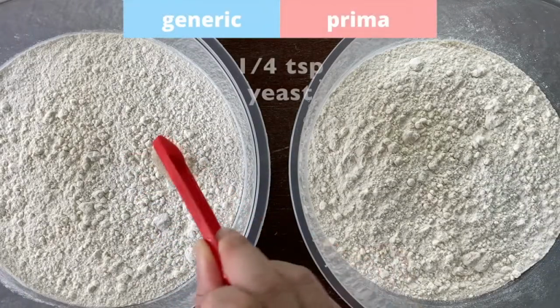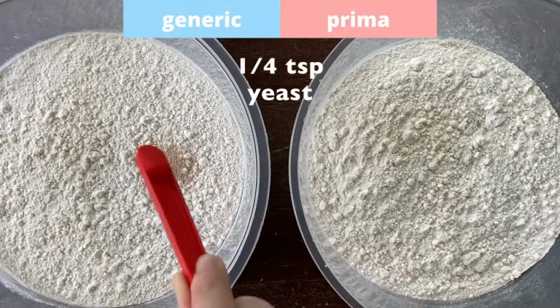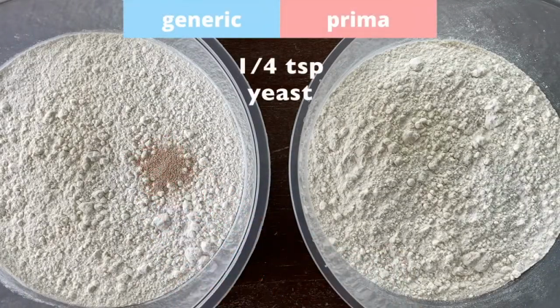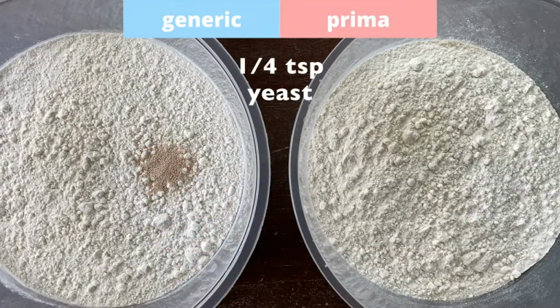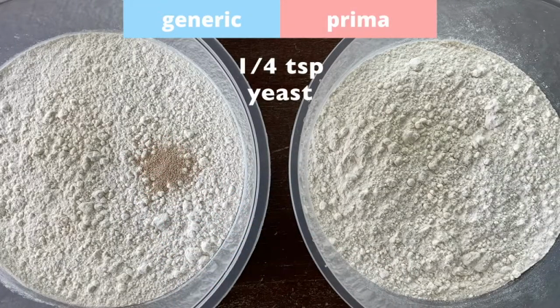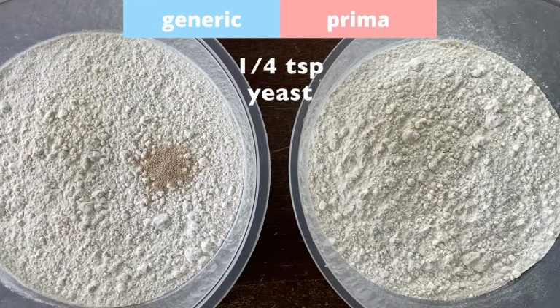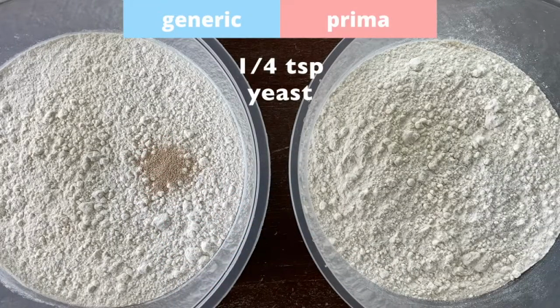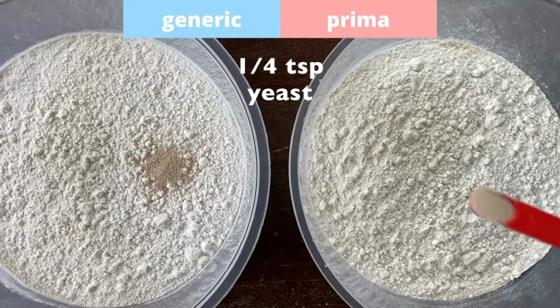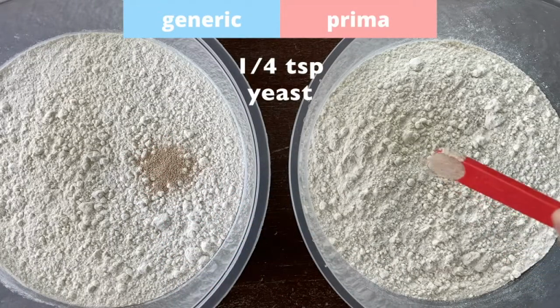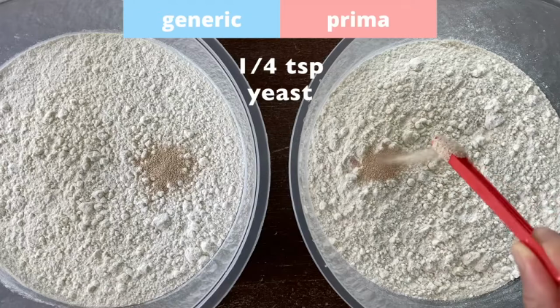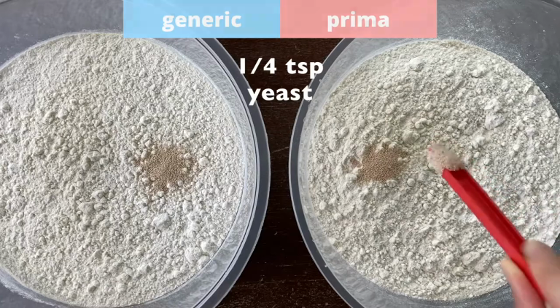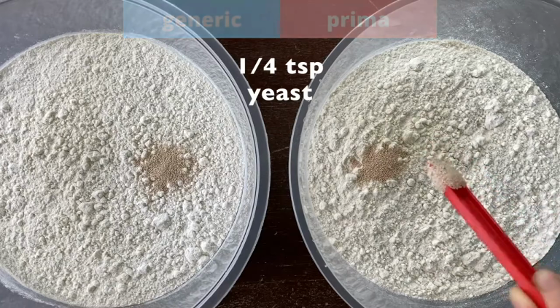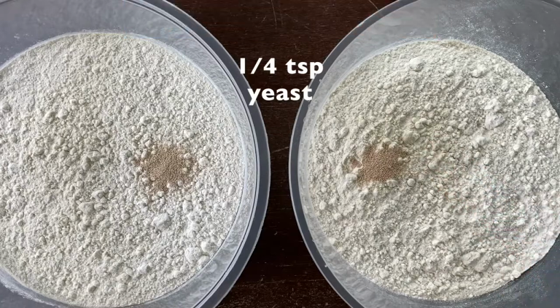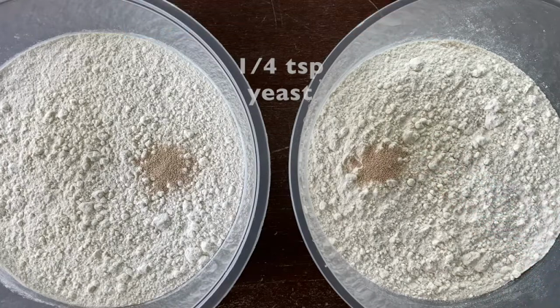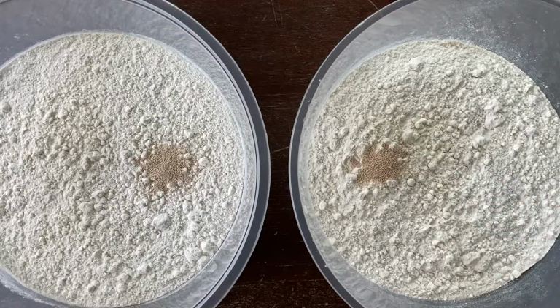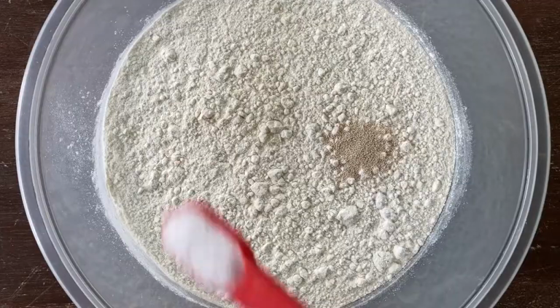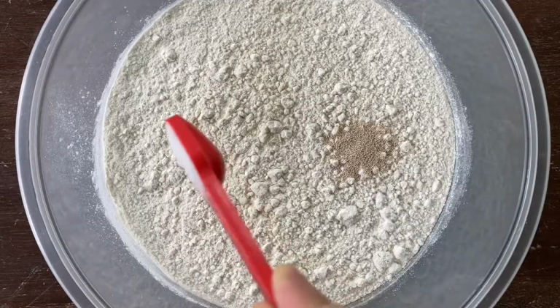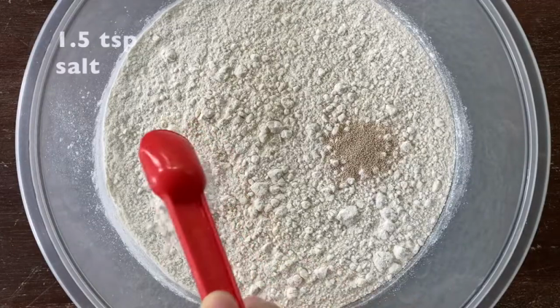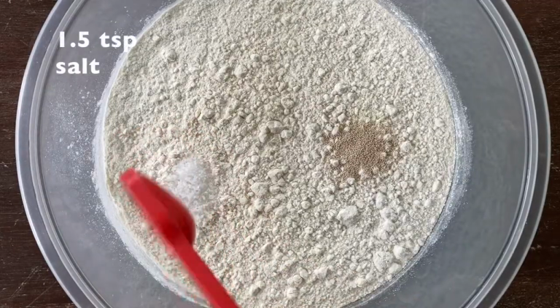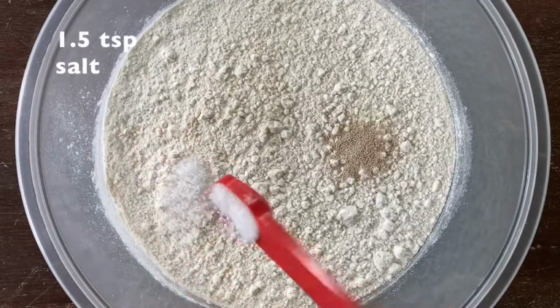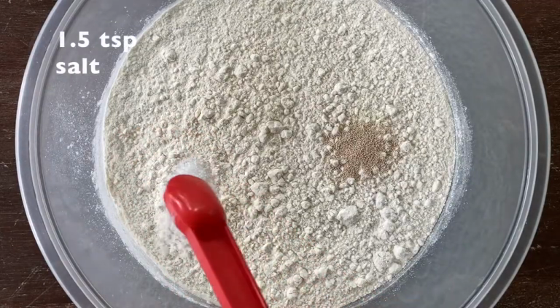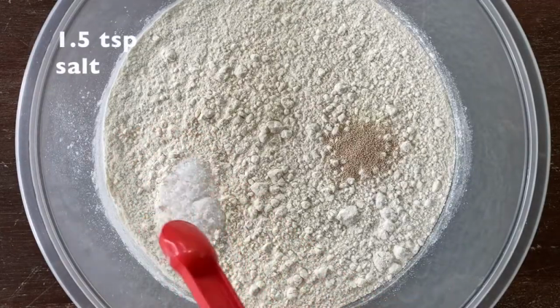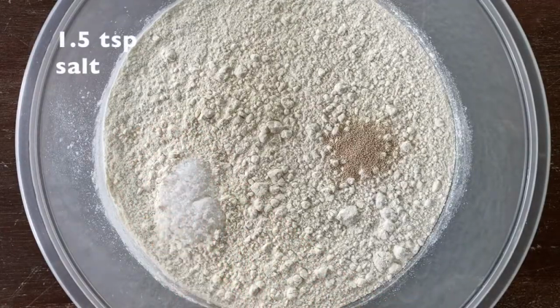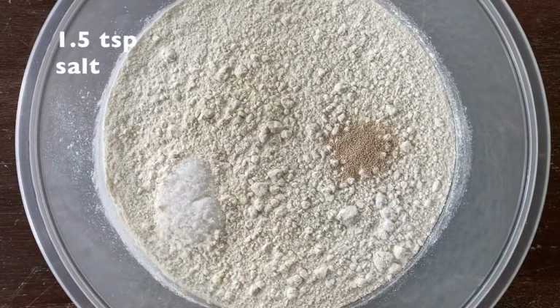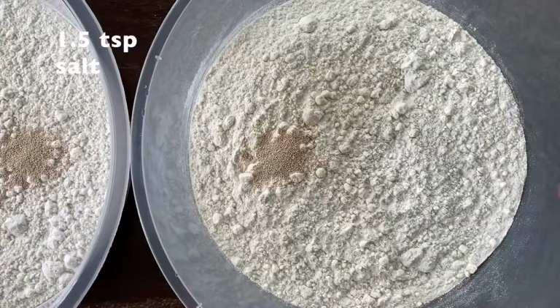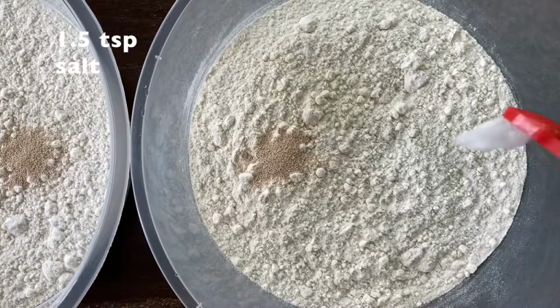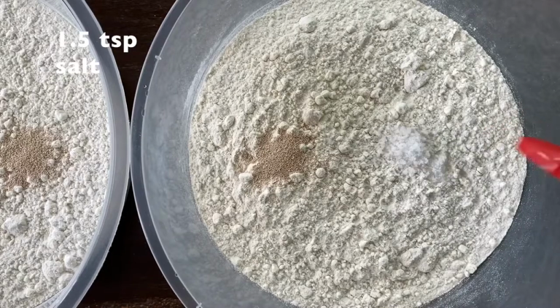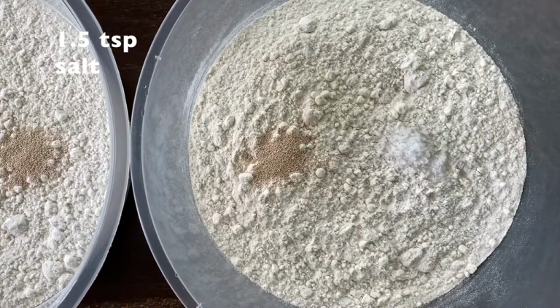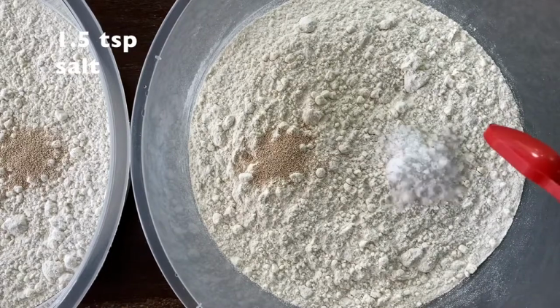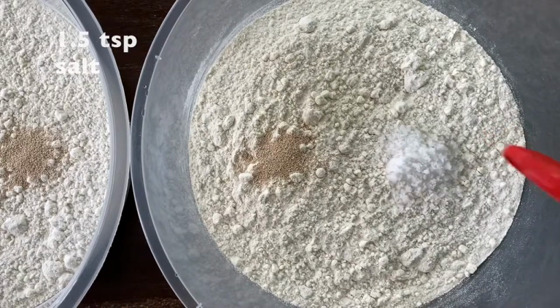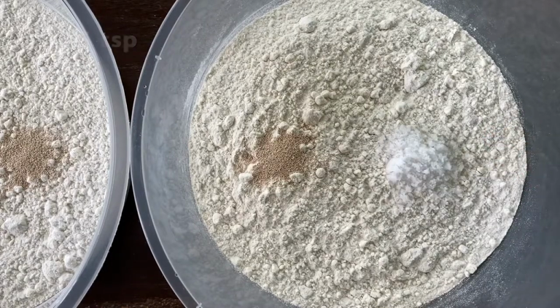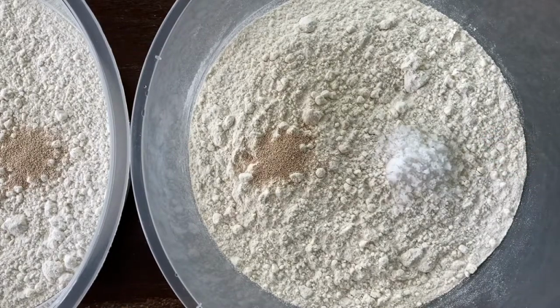I'm using the same no-knead bread recipe for both doughs. It's a very simple recipe using only flour, salt, yeast, and water.